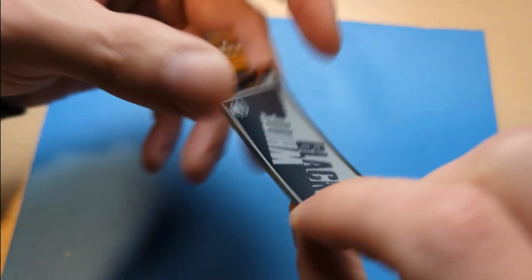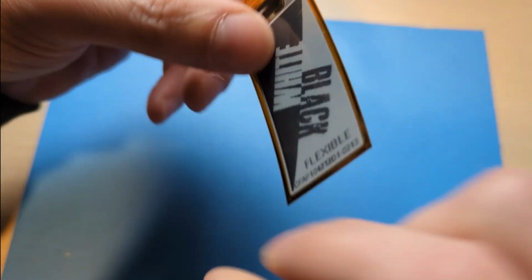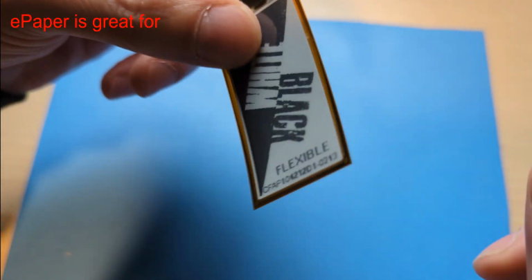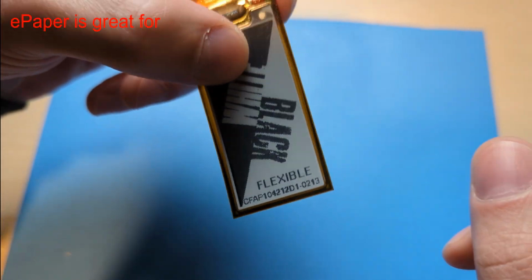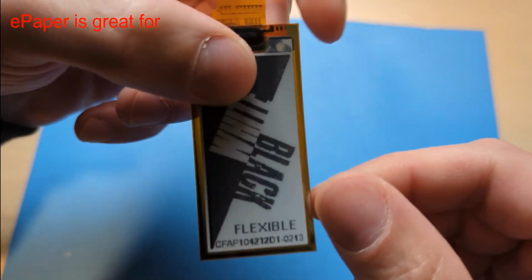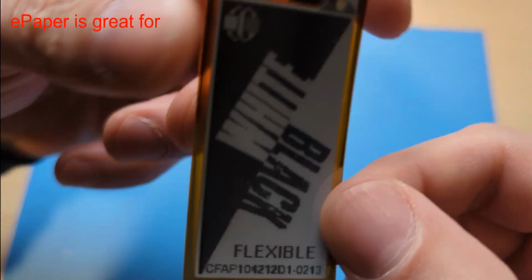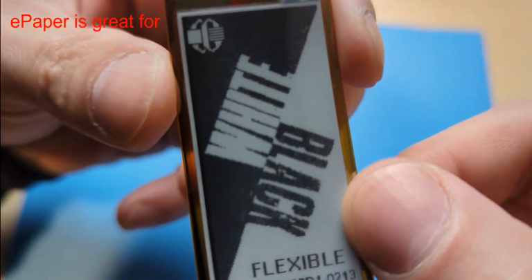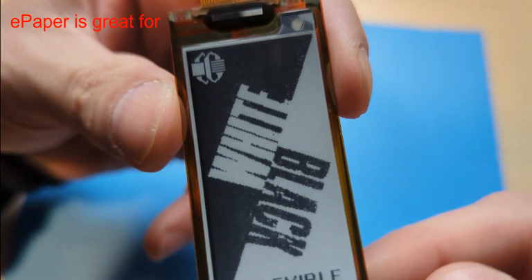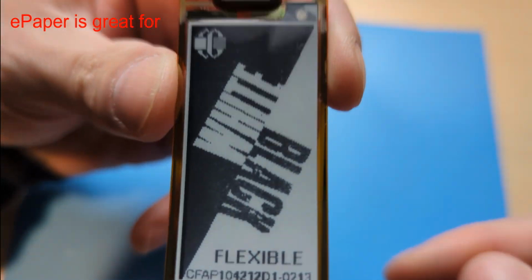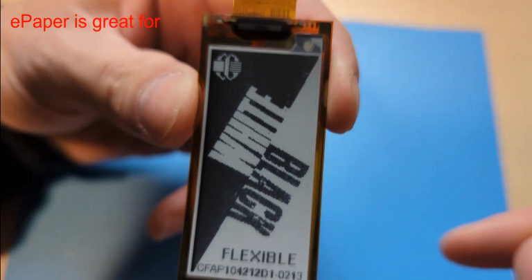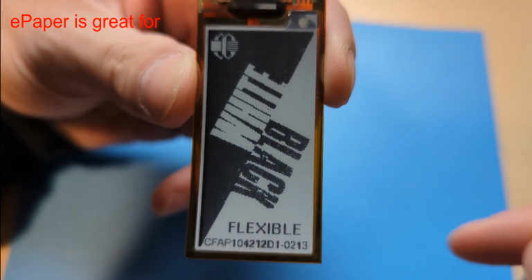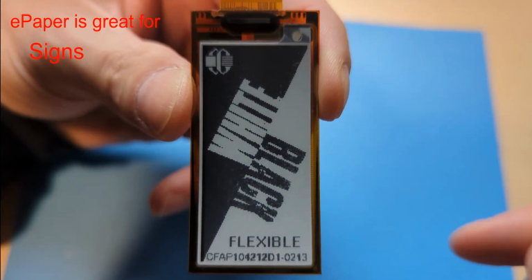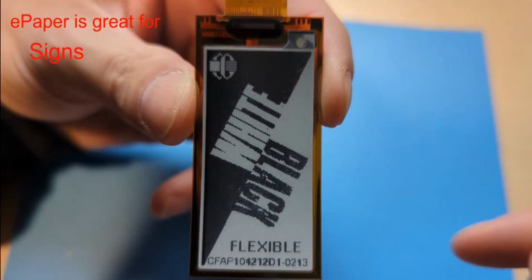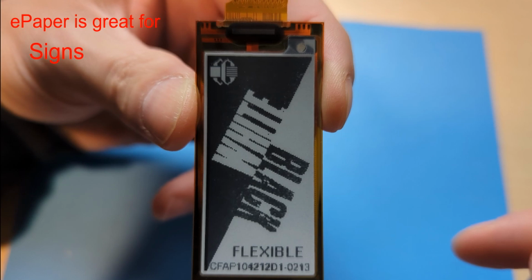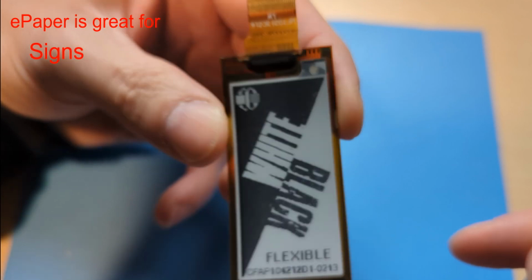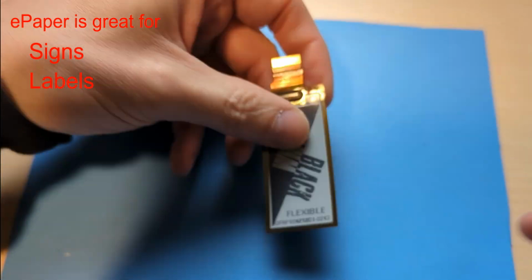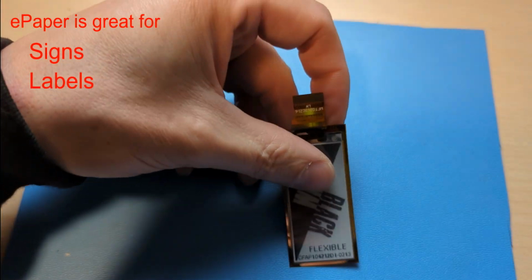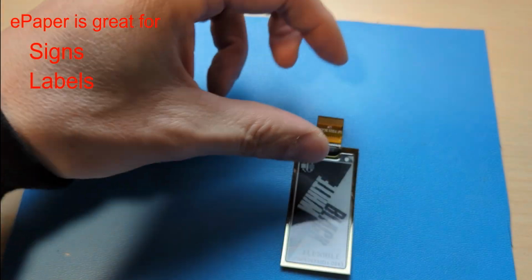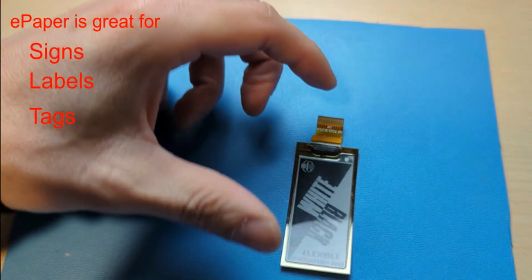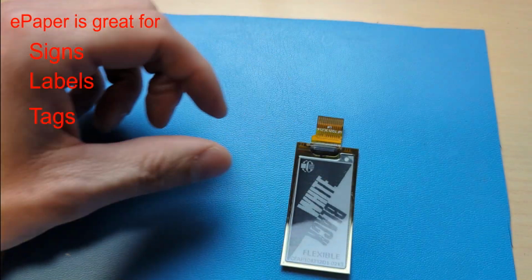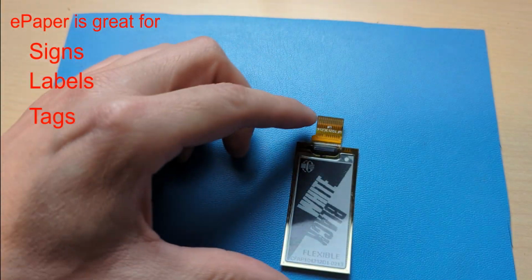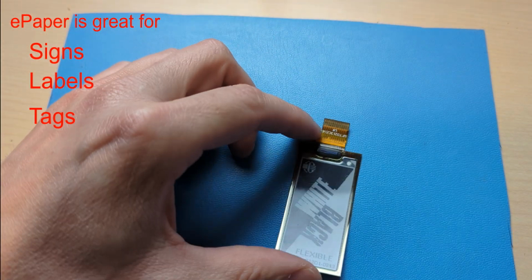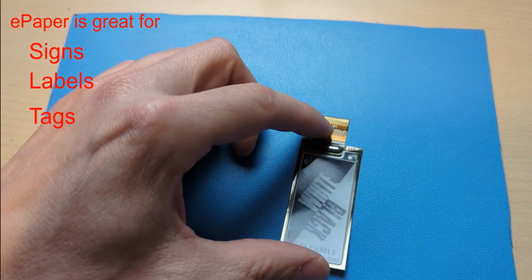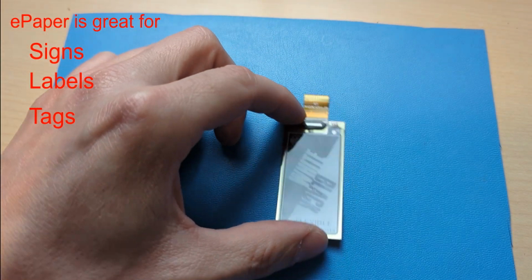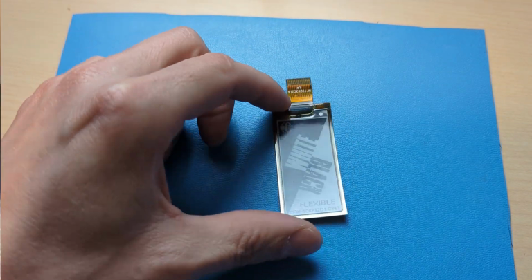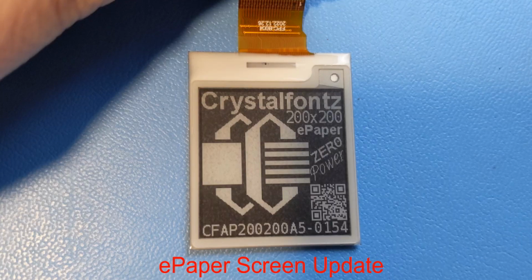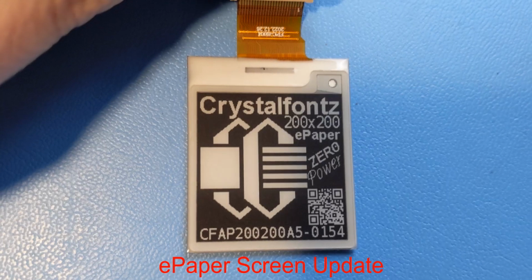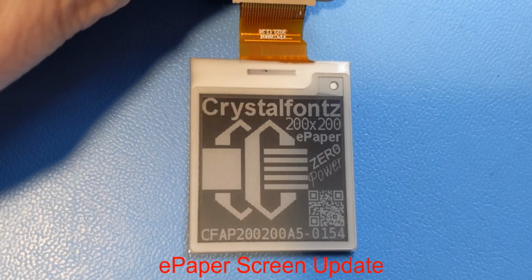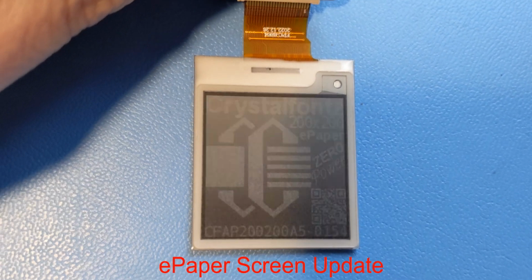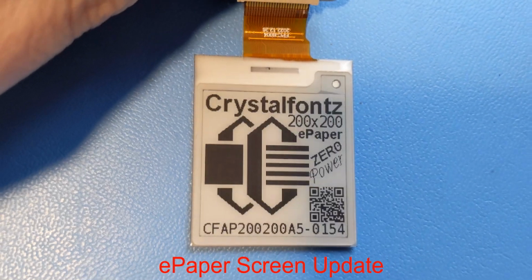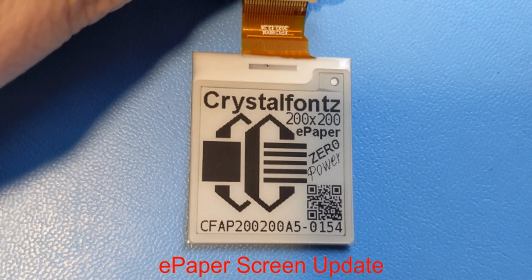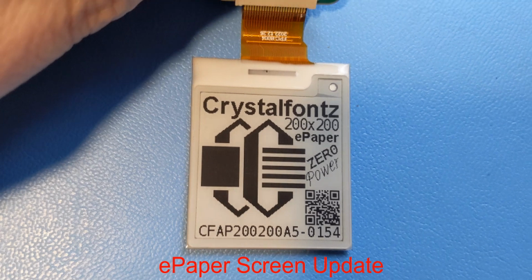ePaper displays are ideal for displaying things that don't need to be updated very often, like signs, labels, and tags. They're not suited very well for displaying animations or videos since they take a couple seconds to refresh.